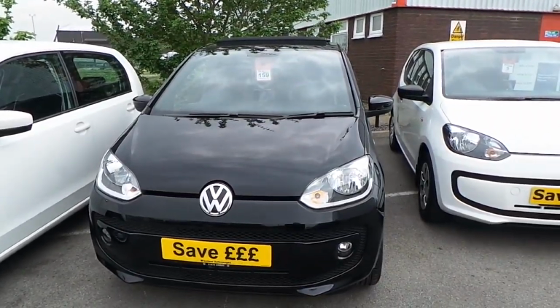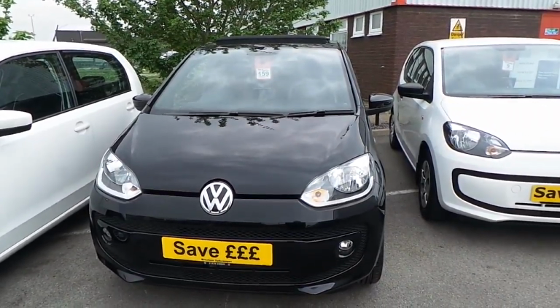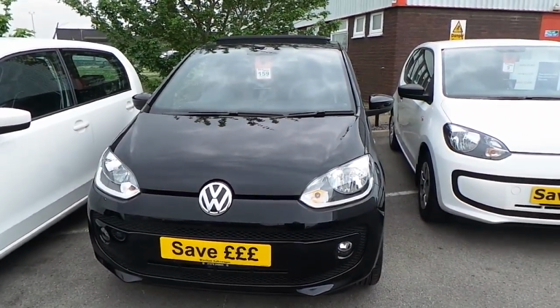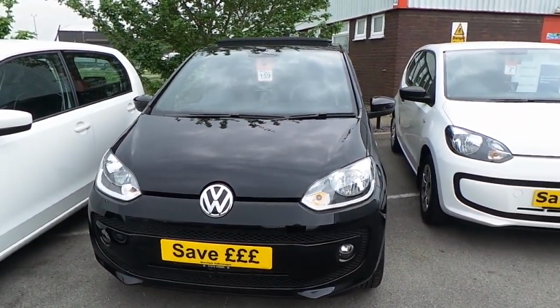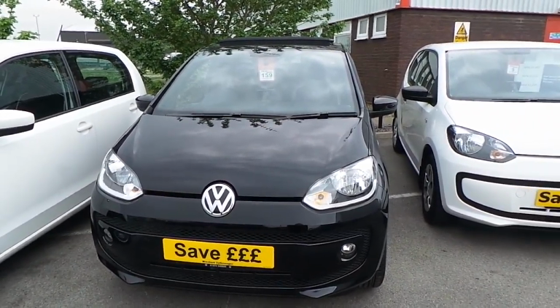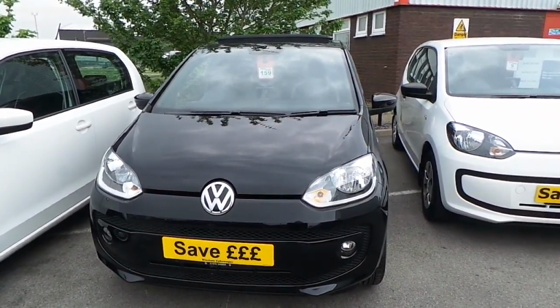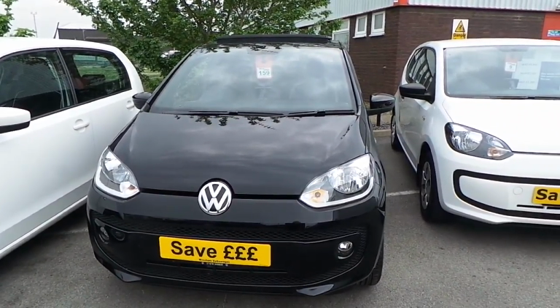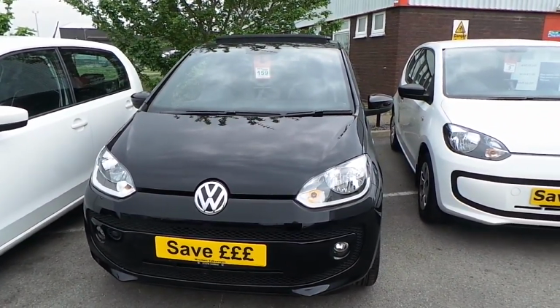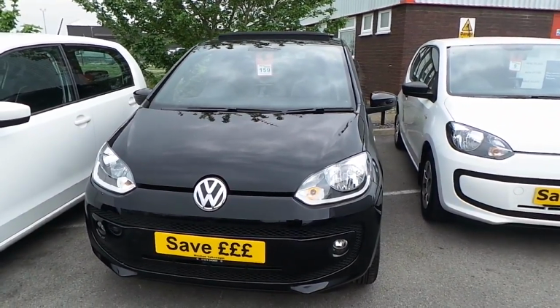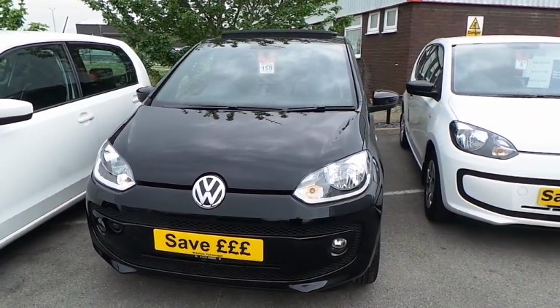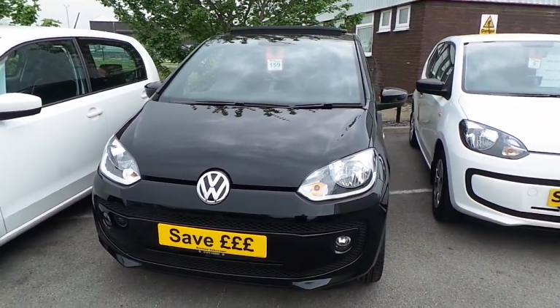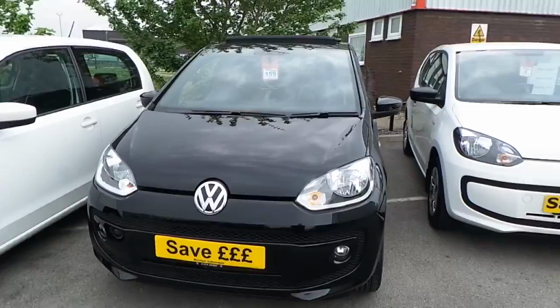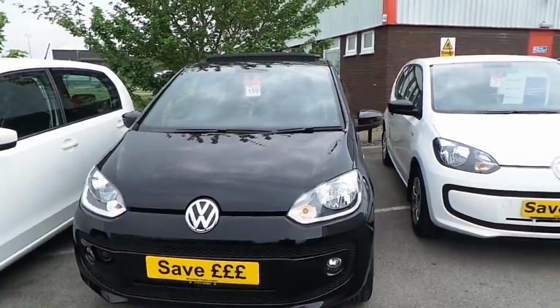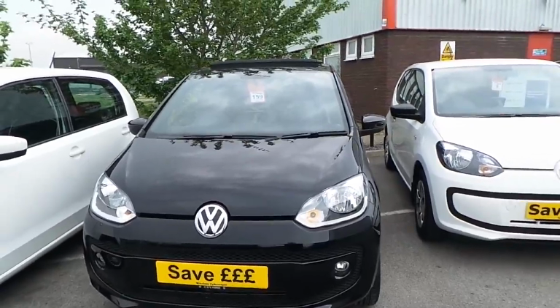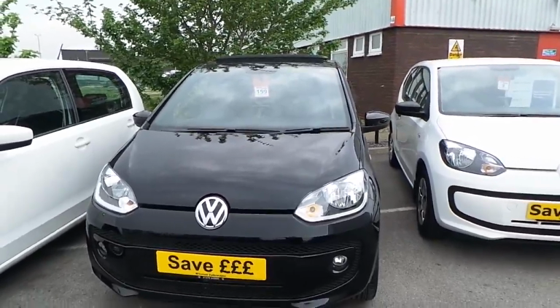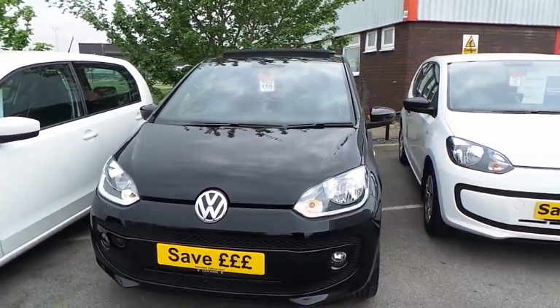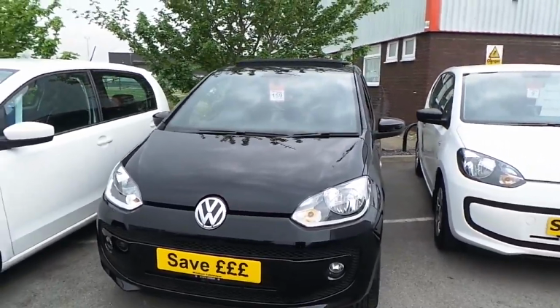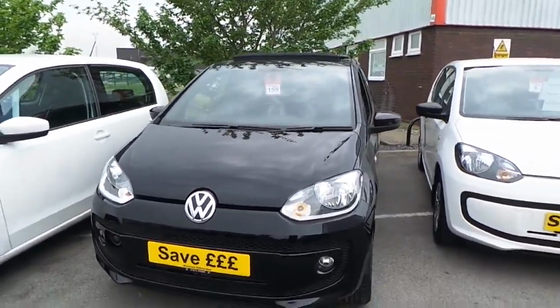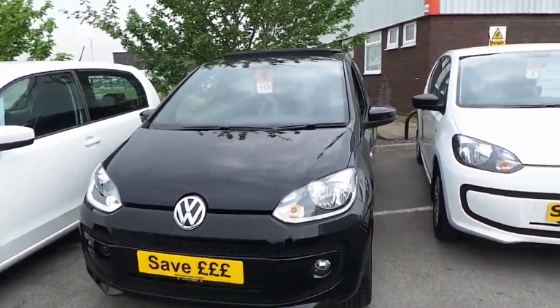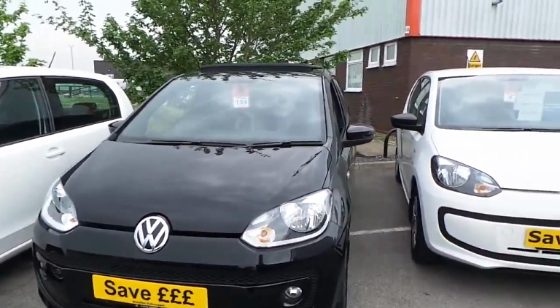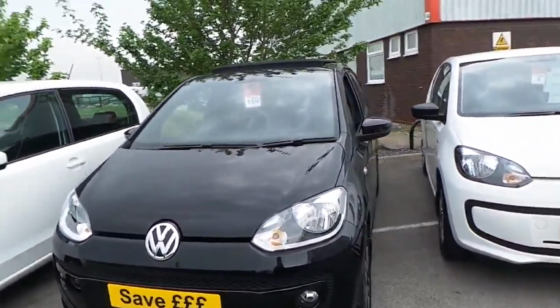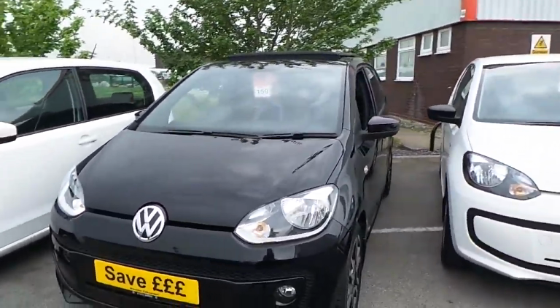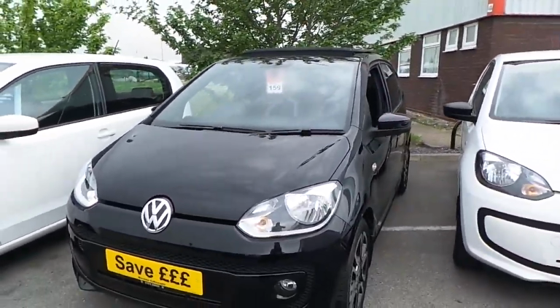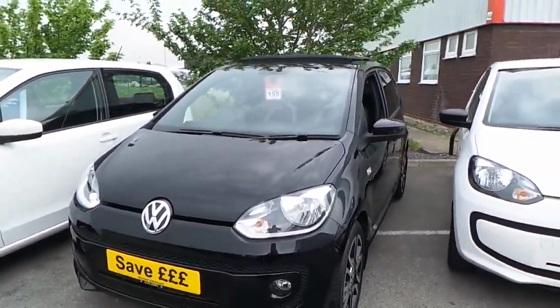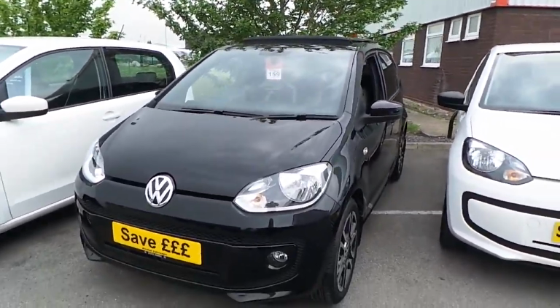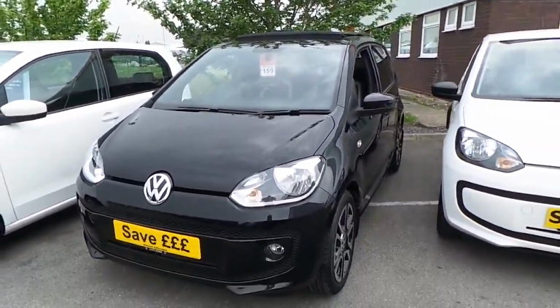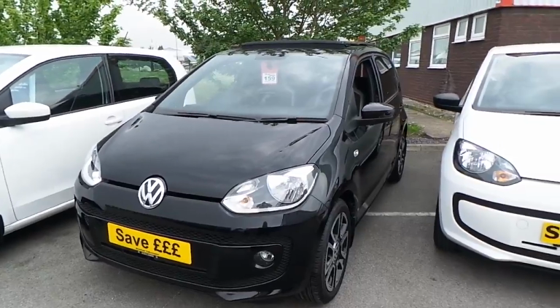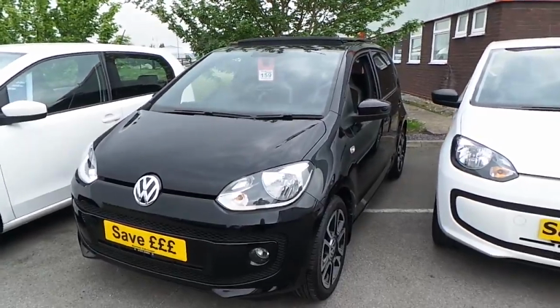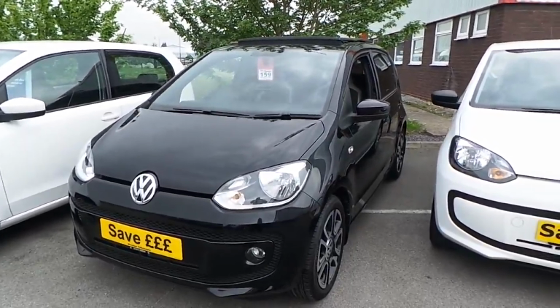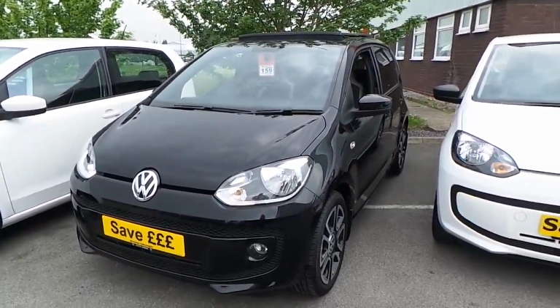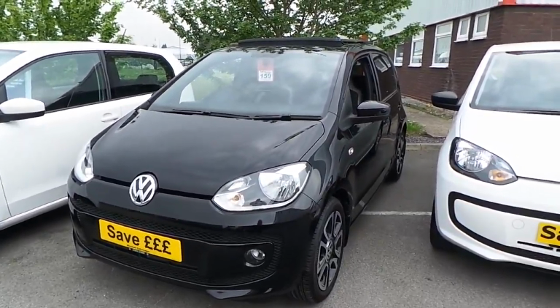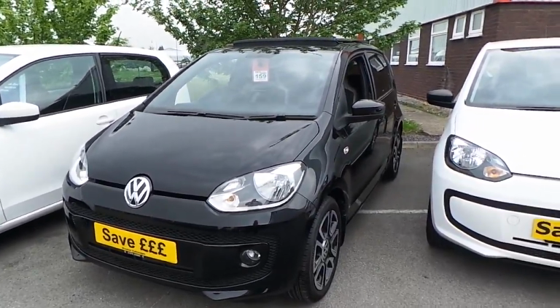Hi, my name is Phil, I'm one of the sales execs here at Rex and Volkswagen. I'm going to show you around our pre-registered Volkswagen high up 75 PS that we have on sale here, finished in the deep black pearl metallic paint.